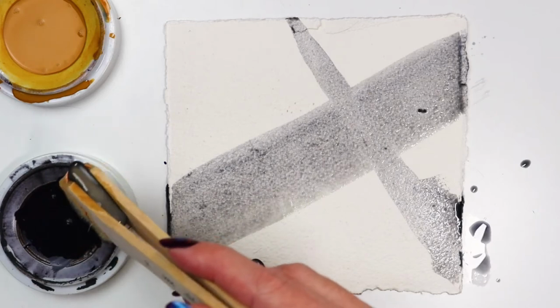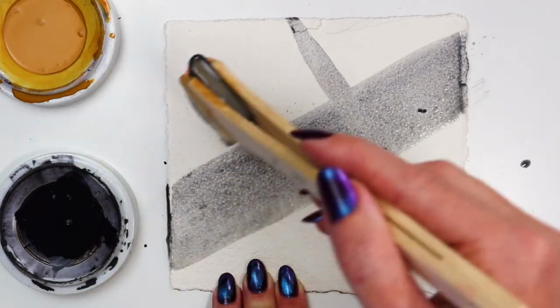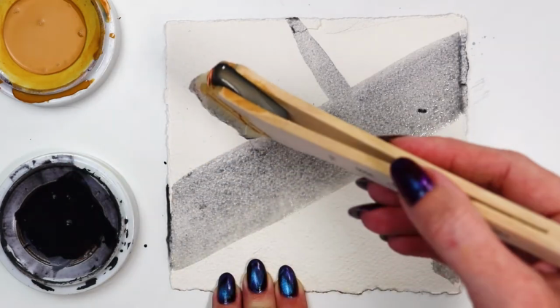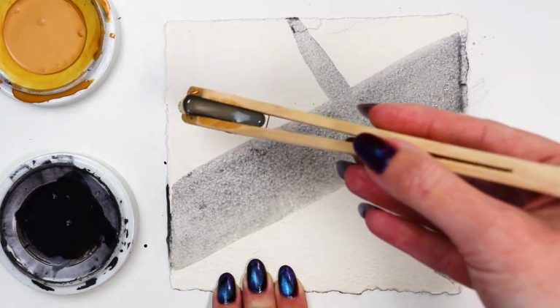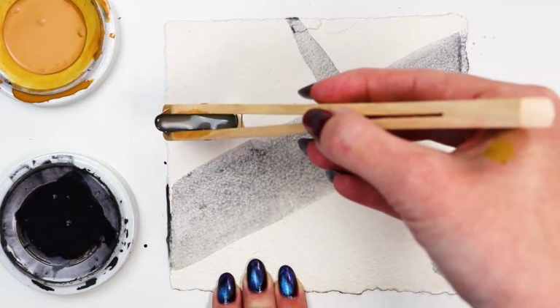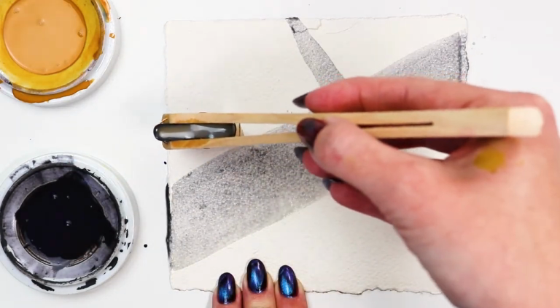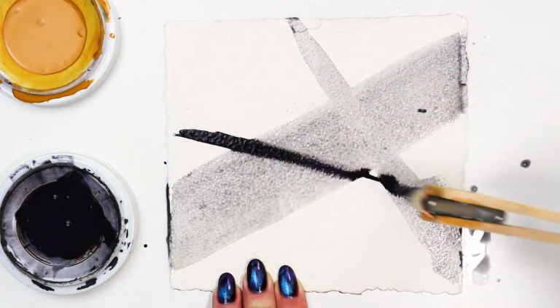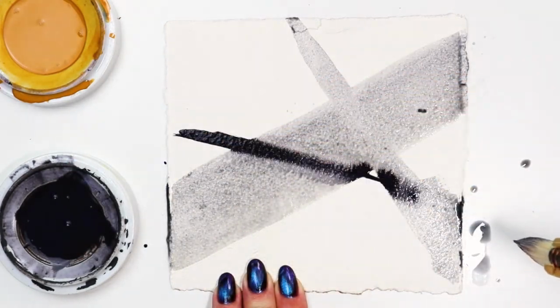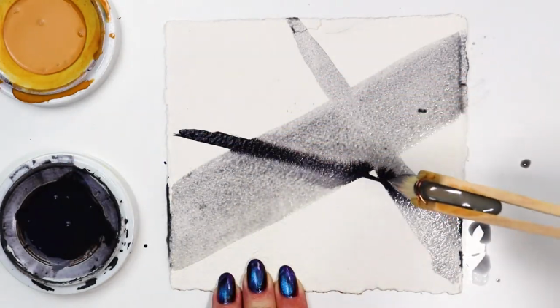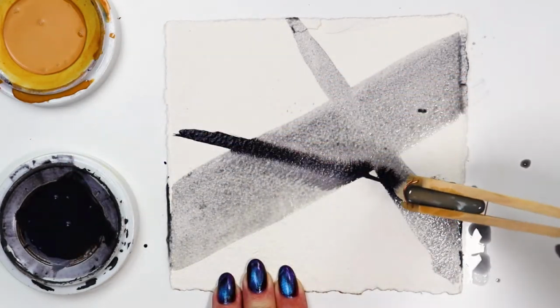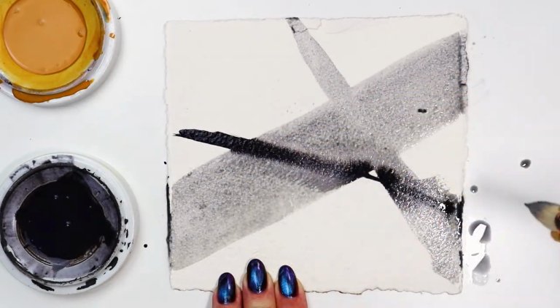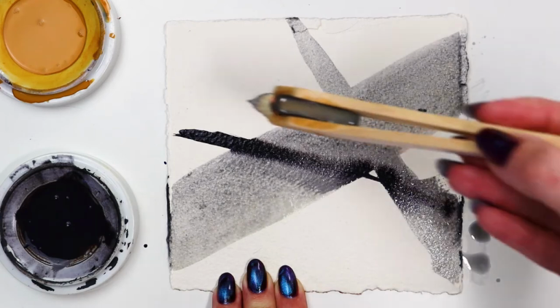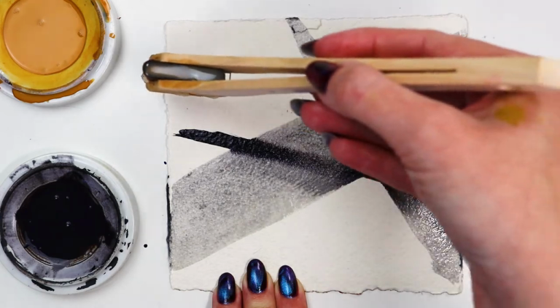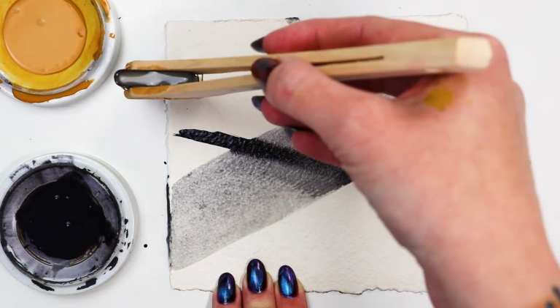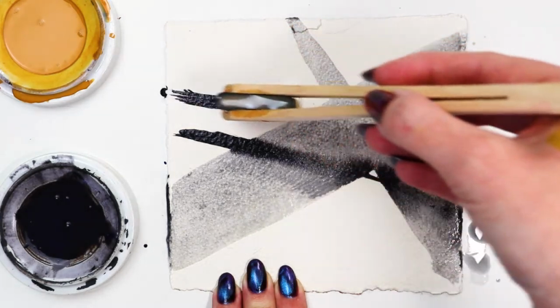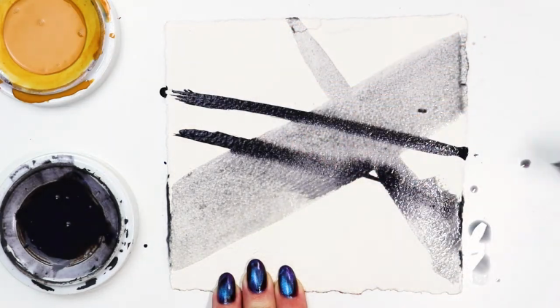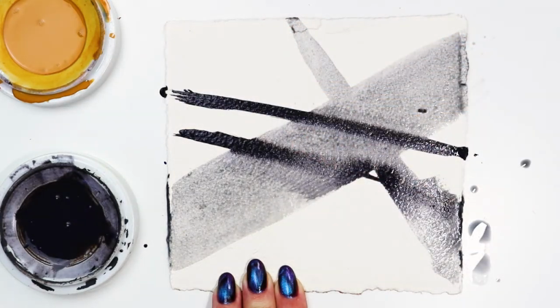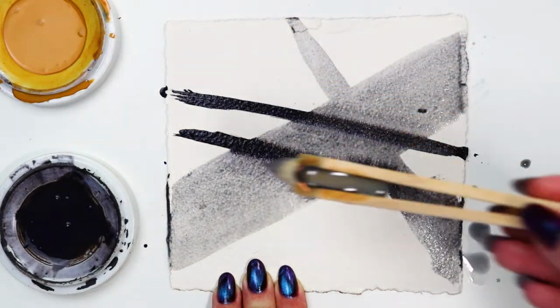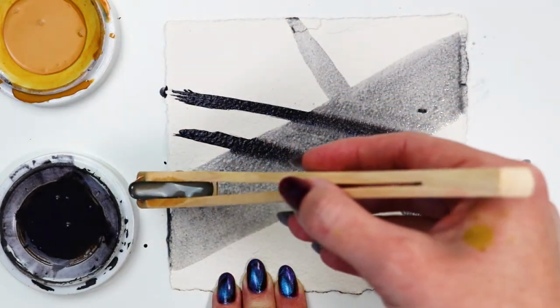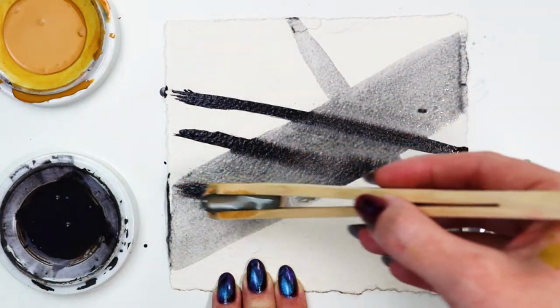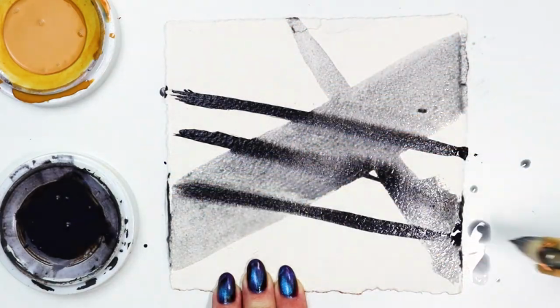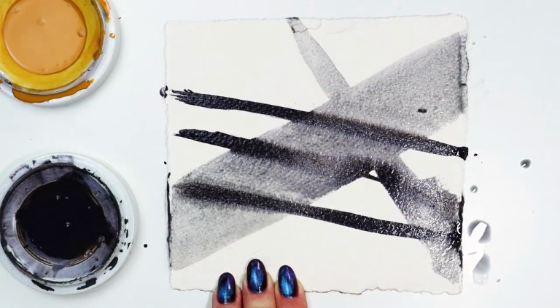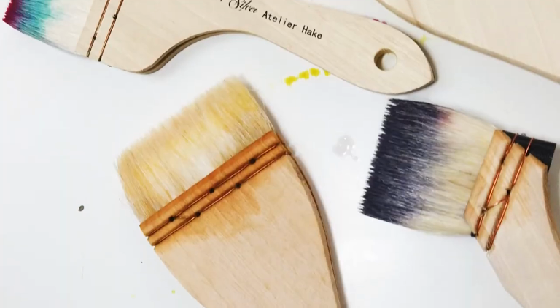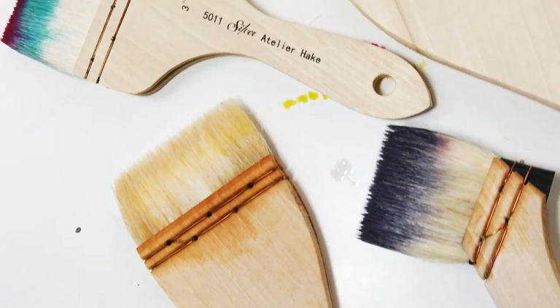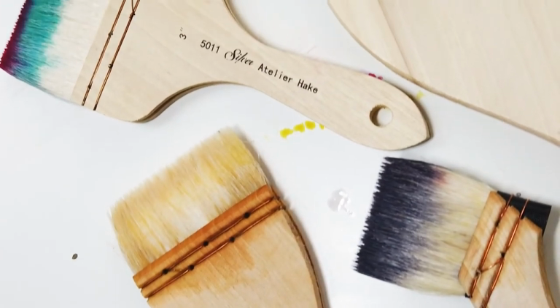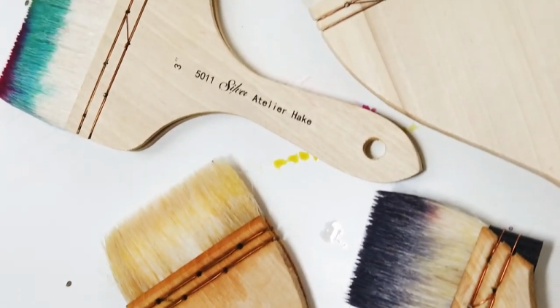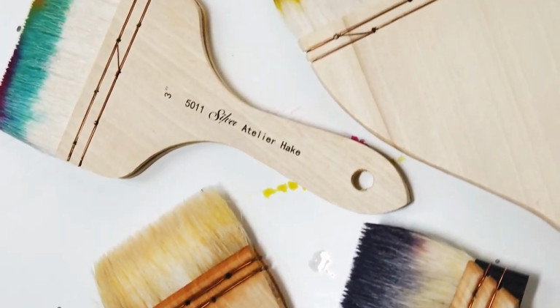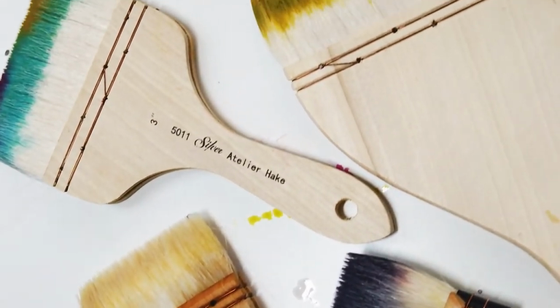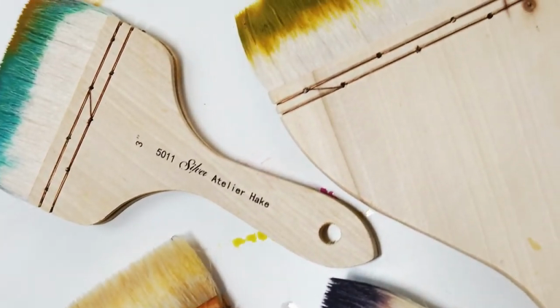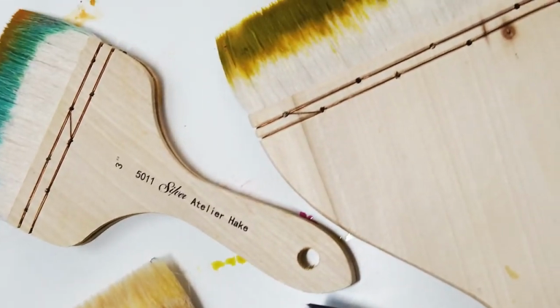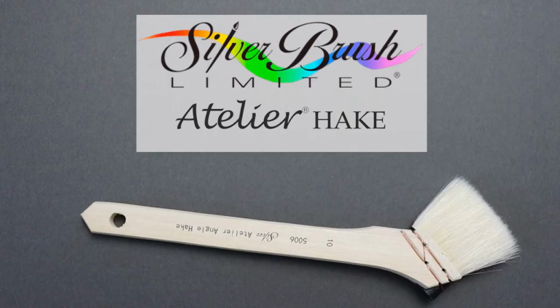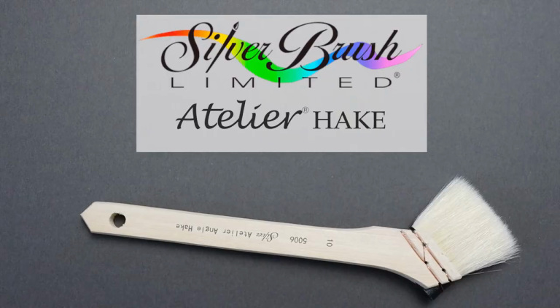I found myself using this brush differently from my more traditional ones. Because of the shift in shape, my grip and movements felt fresh and resulted in more expressive mark making. I love having a new artistic experience while still getting reliable coverage.